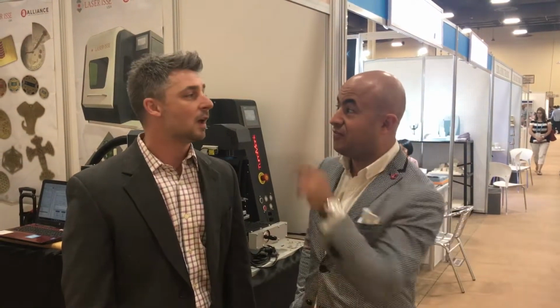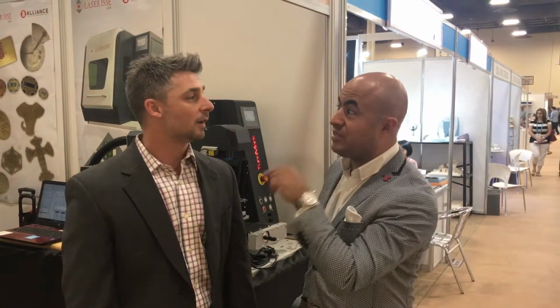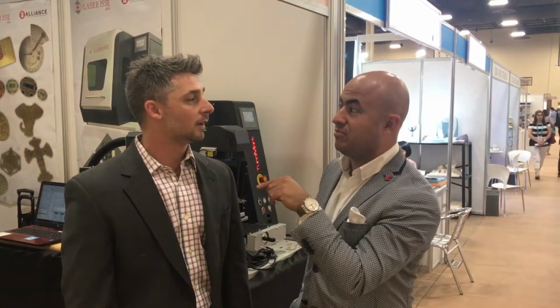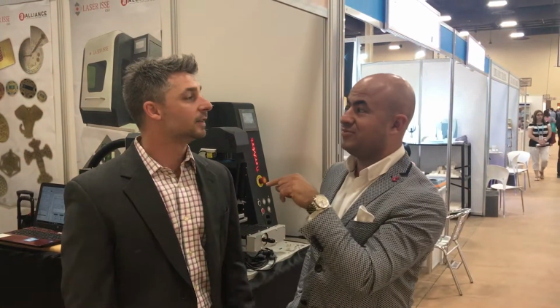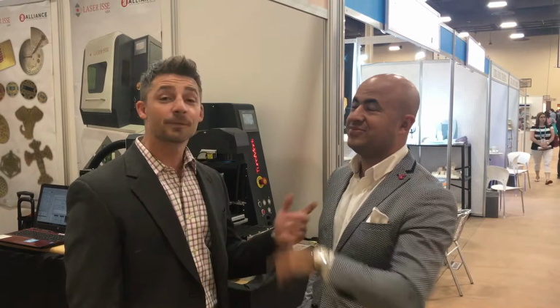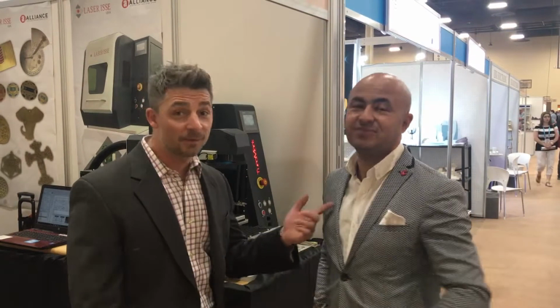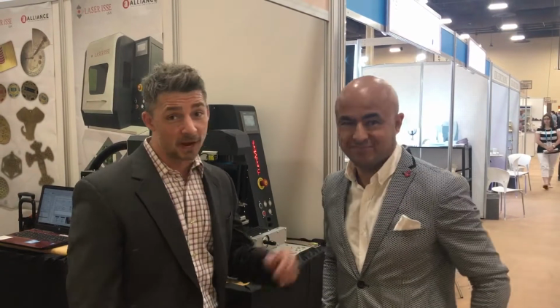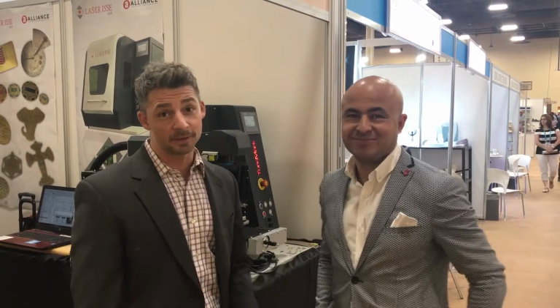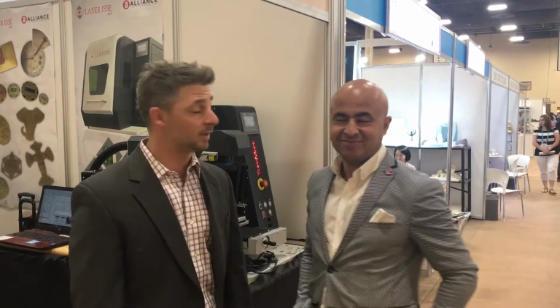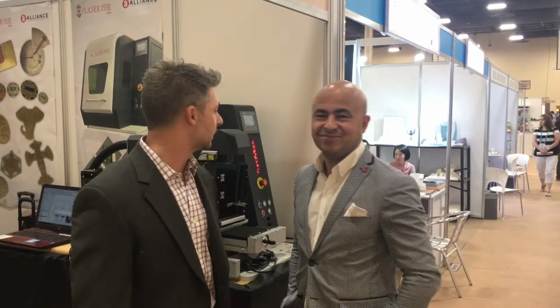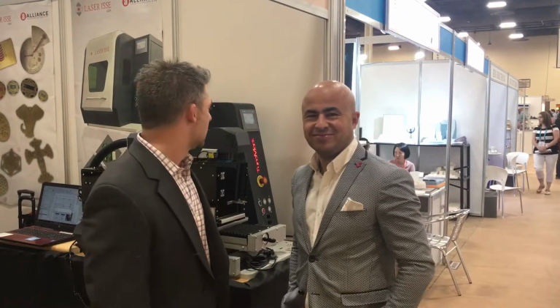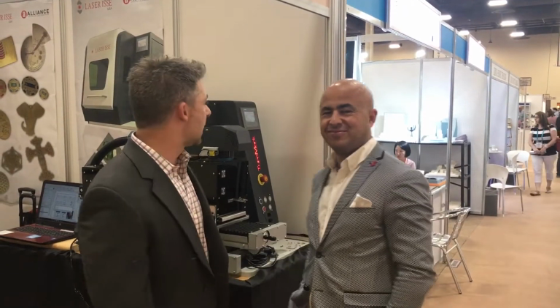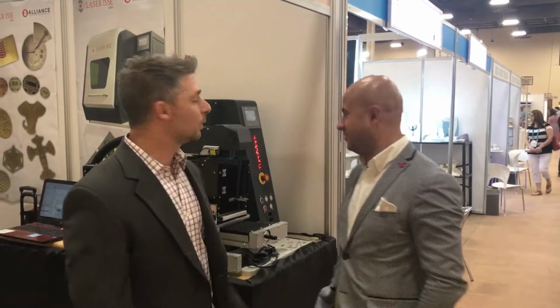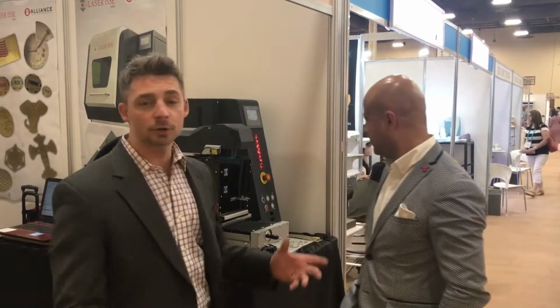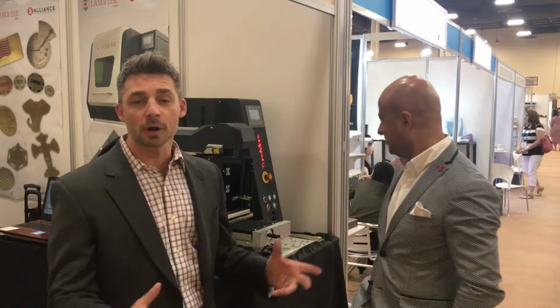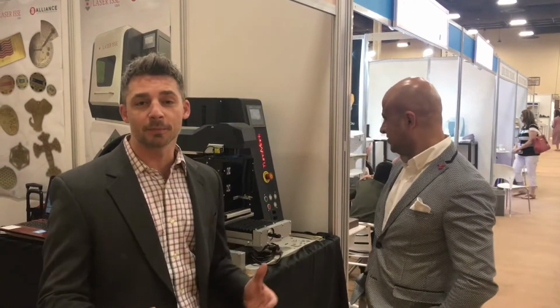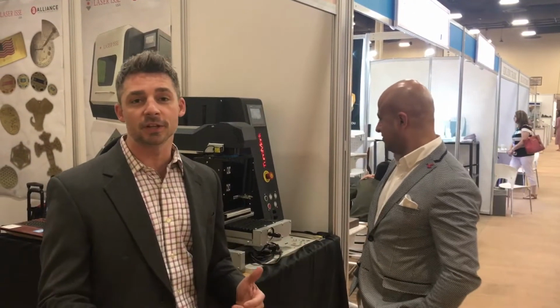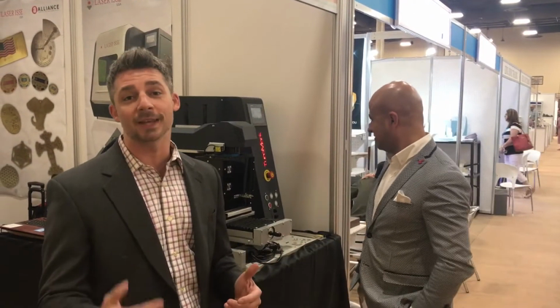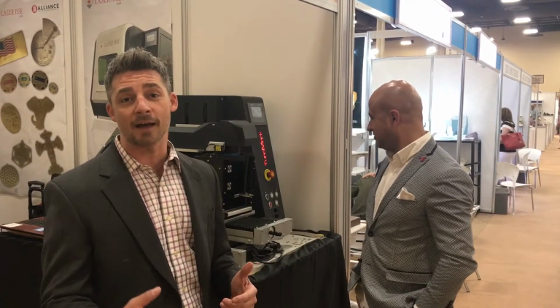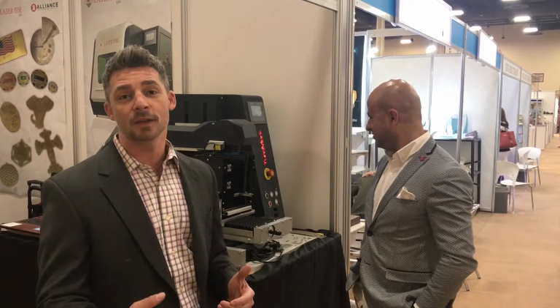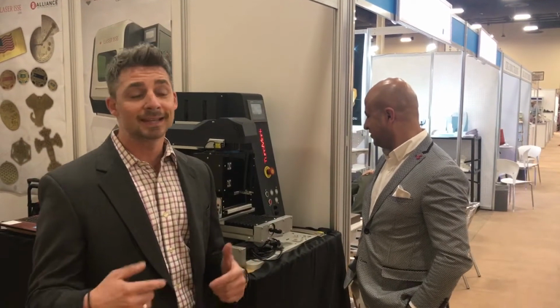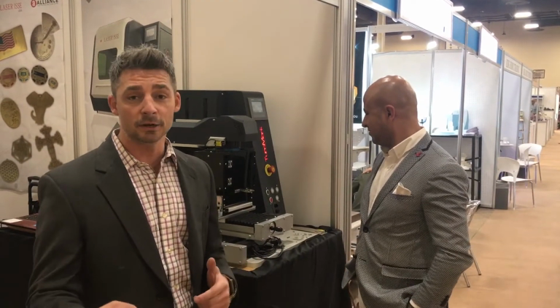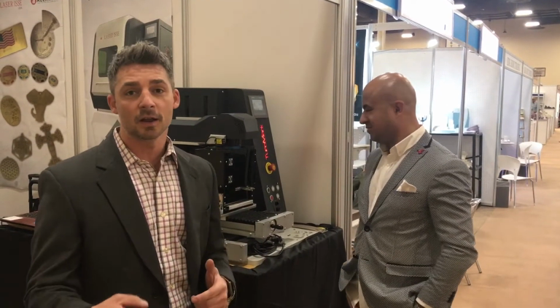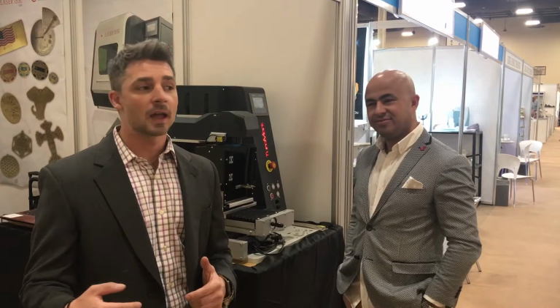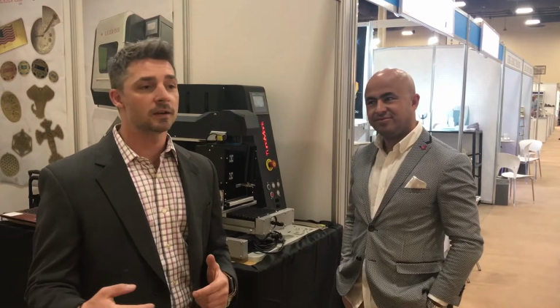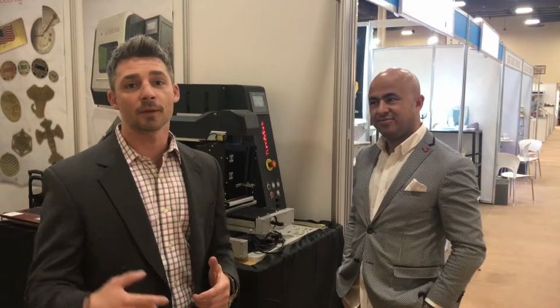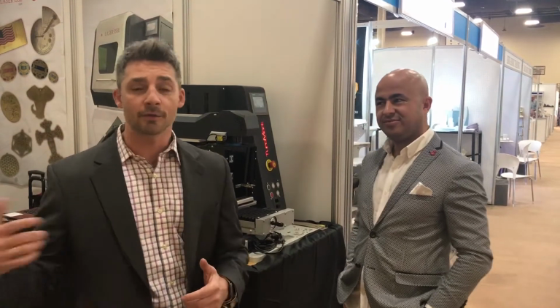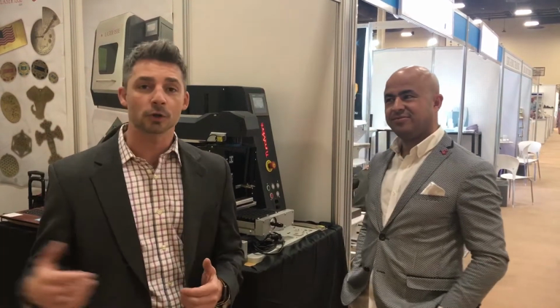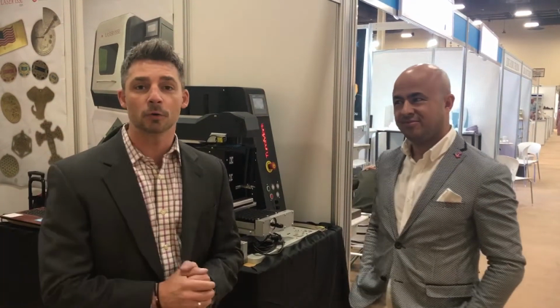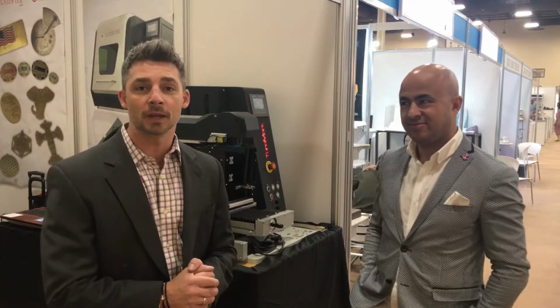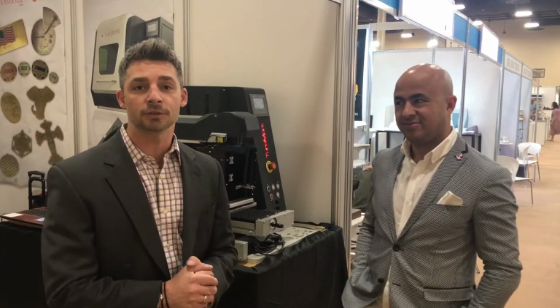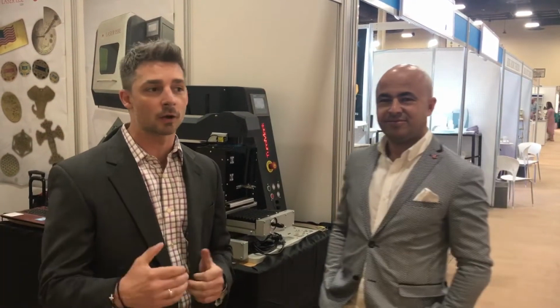This is the fifth time that they've been here, and we want to show you a couple of the machines that we have here and that we have in our showroom in Chicago.